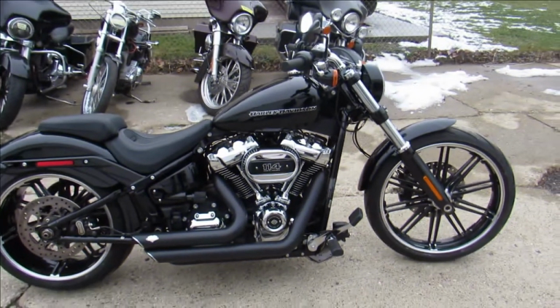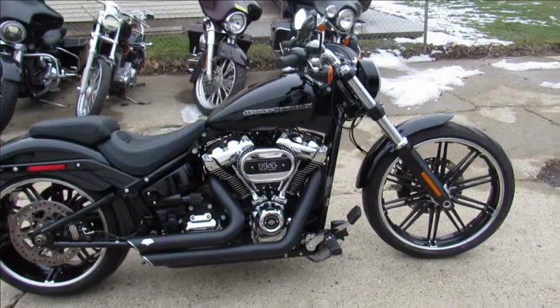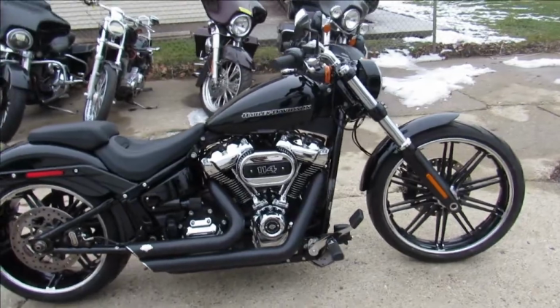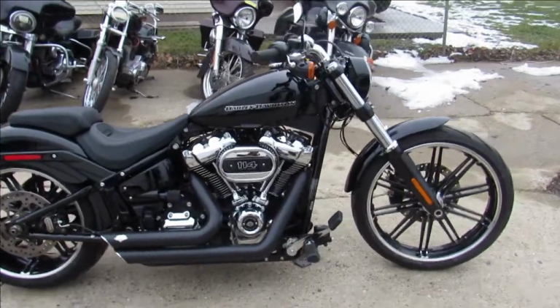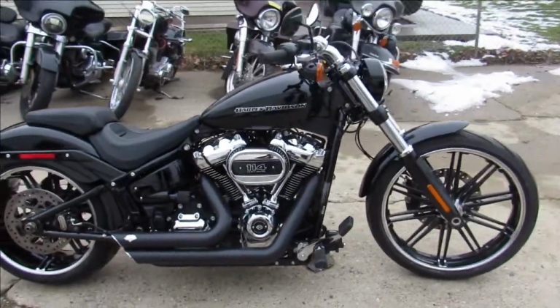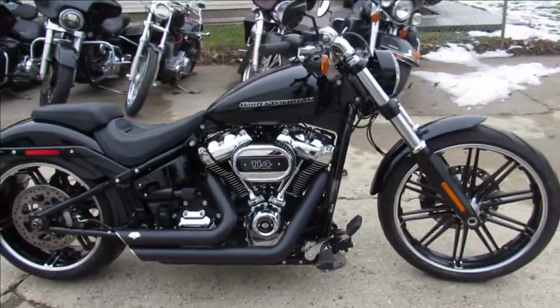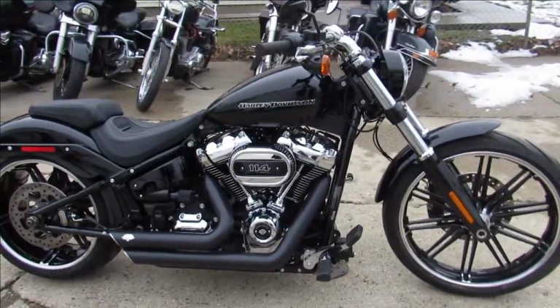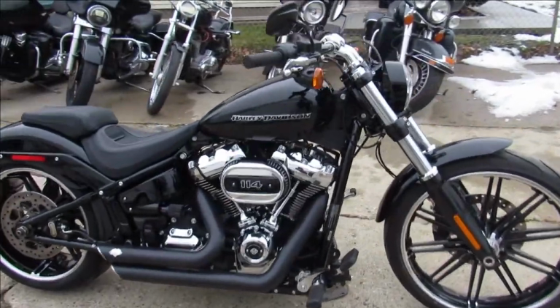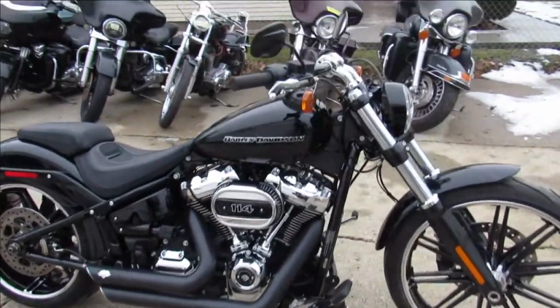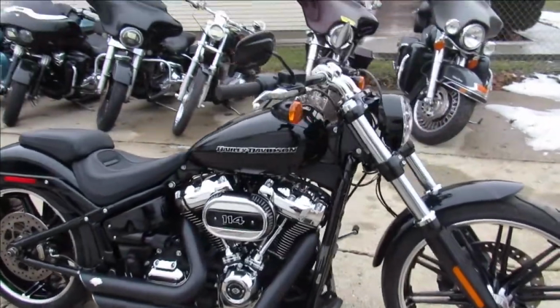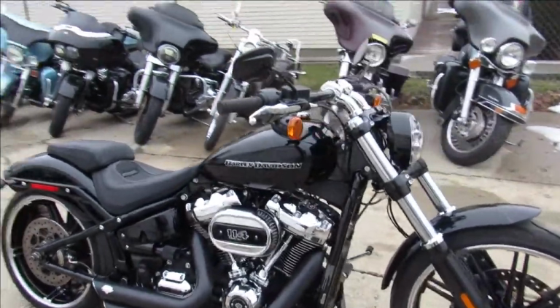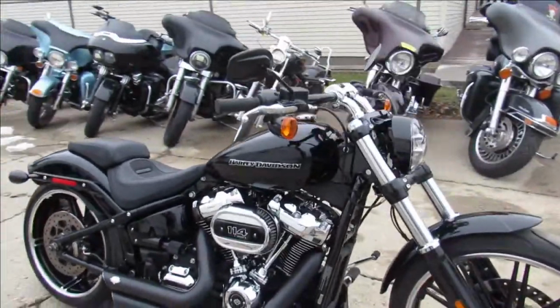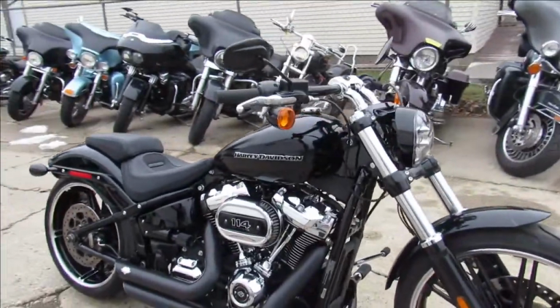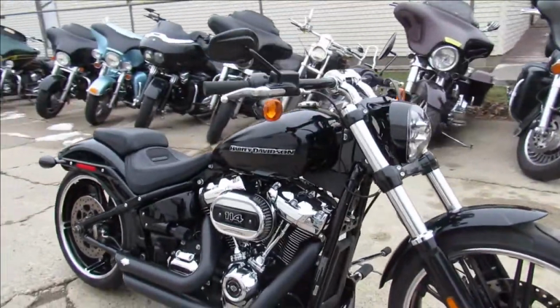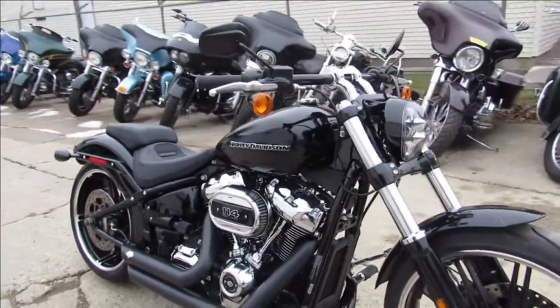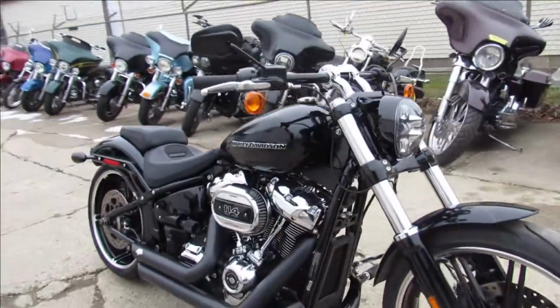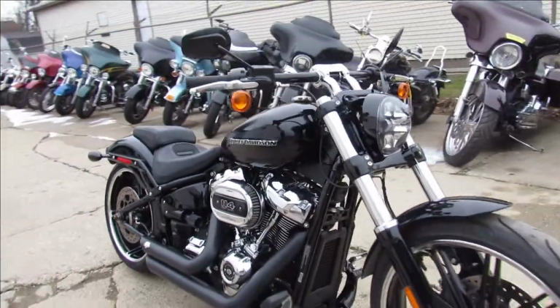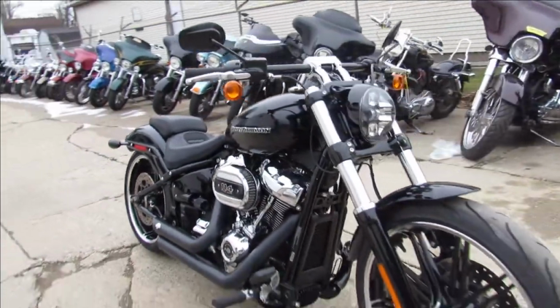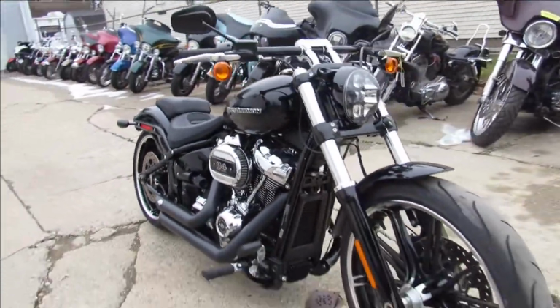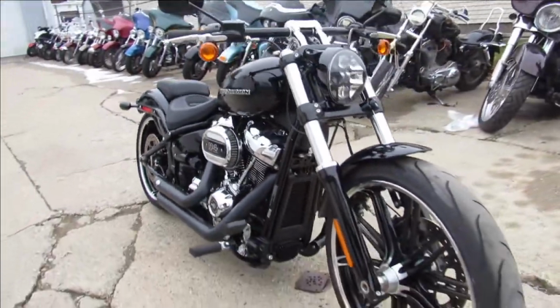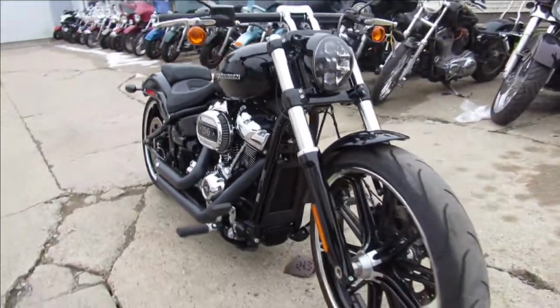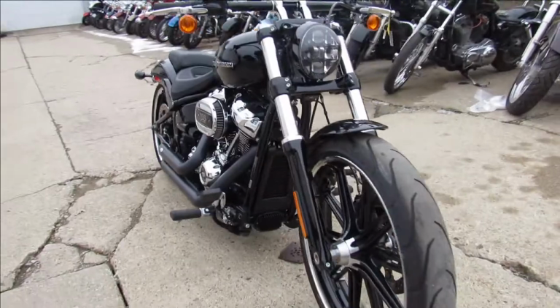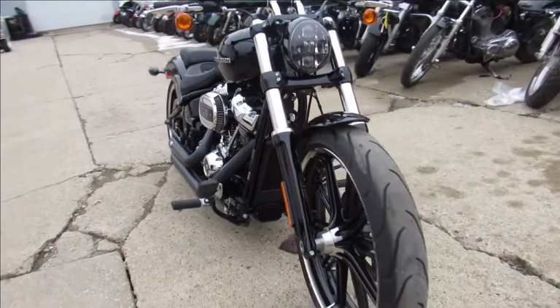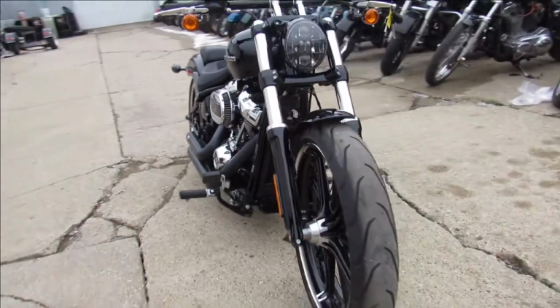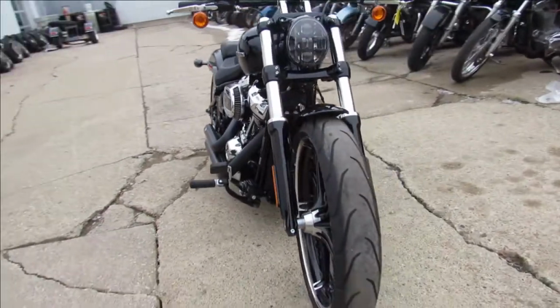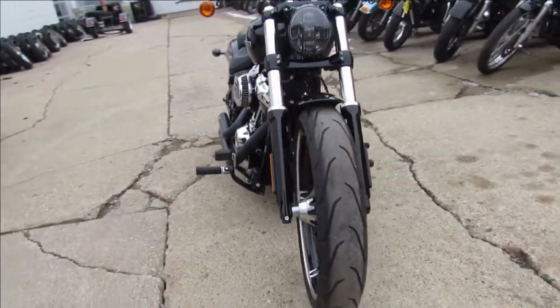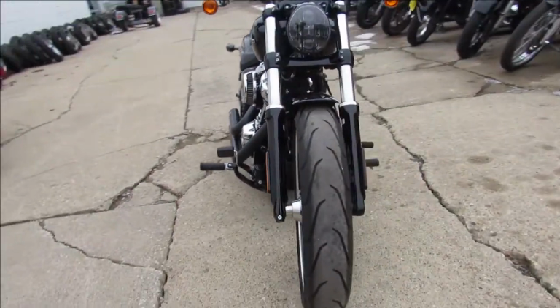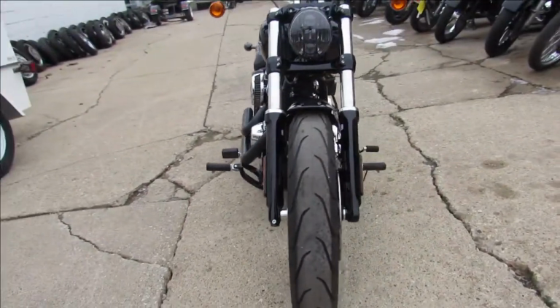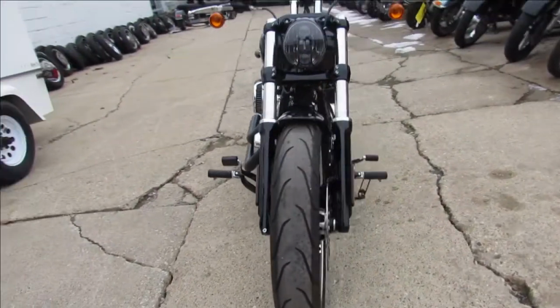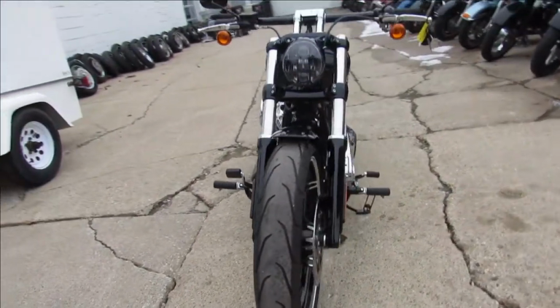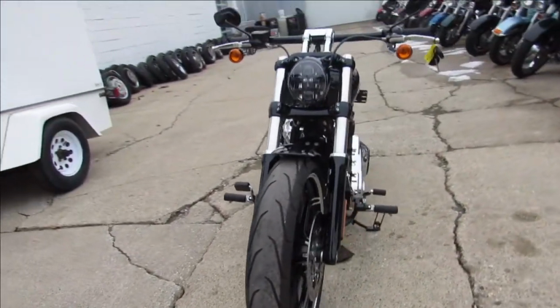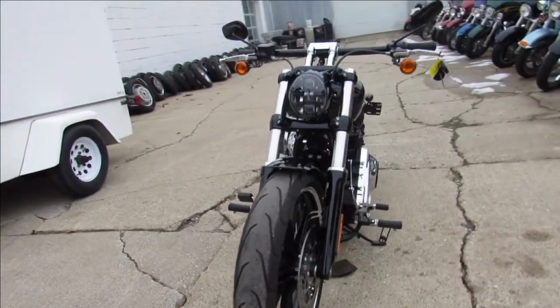Hey guys, ApprovalPowerSports.com doing some more videos on the Harley-Davidson — the showroom is filling up. We've got about 250 pre-owned Harleys in the showroom right now.